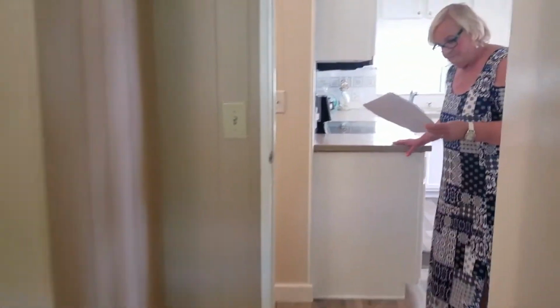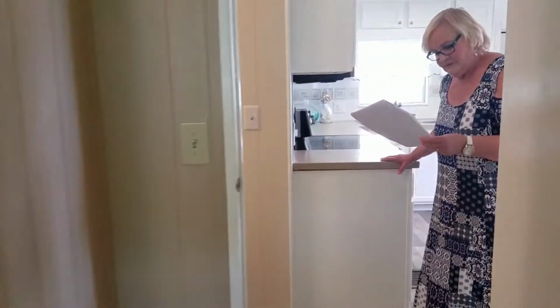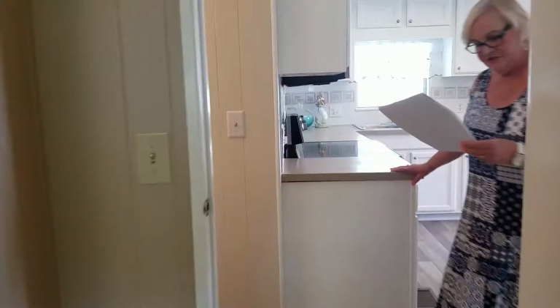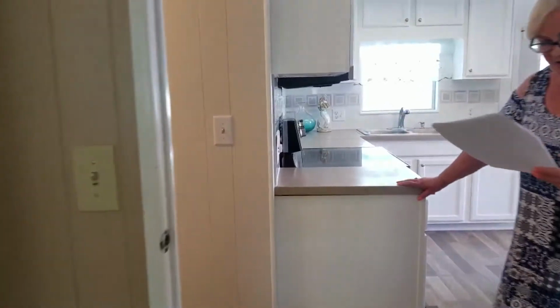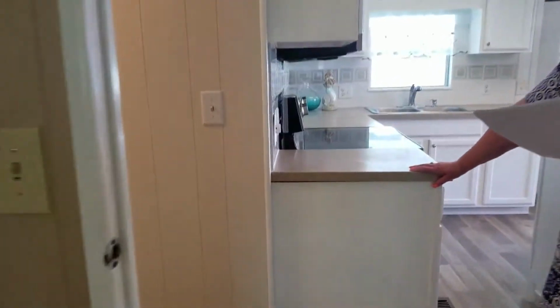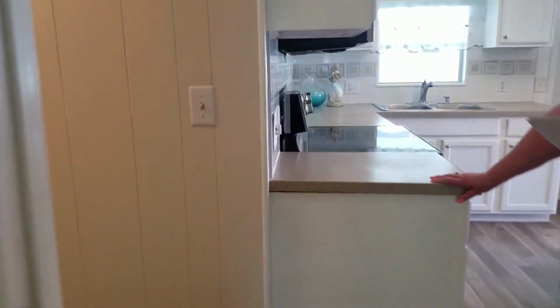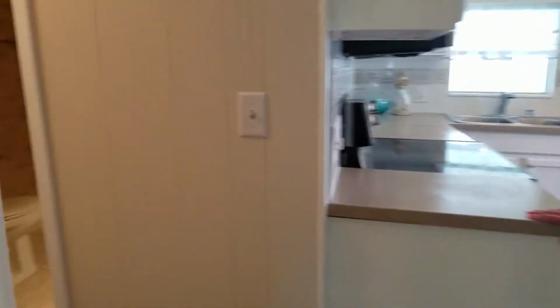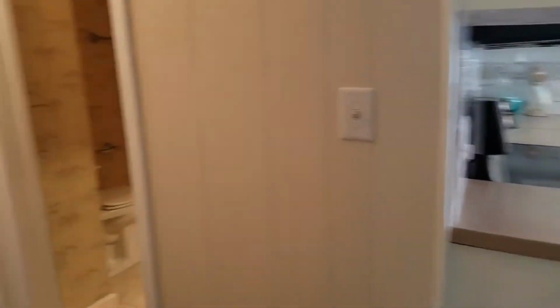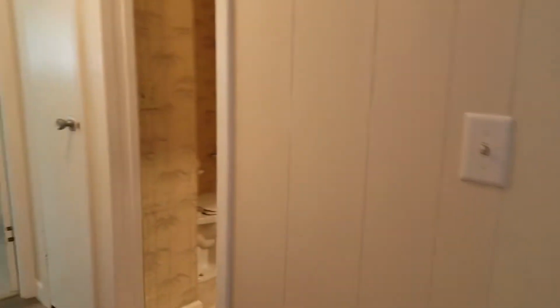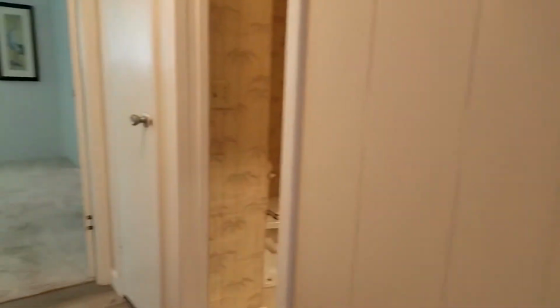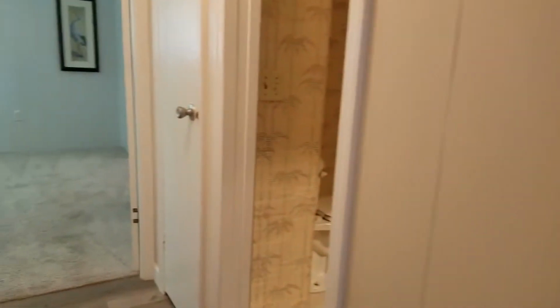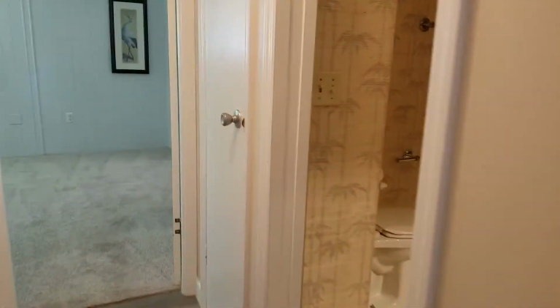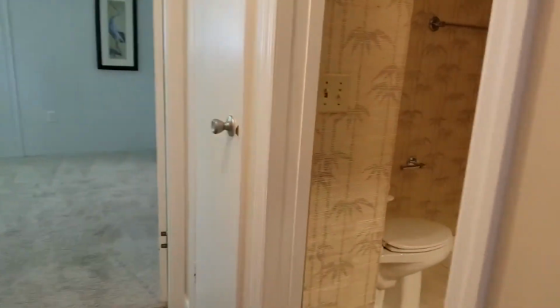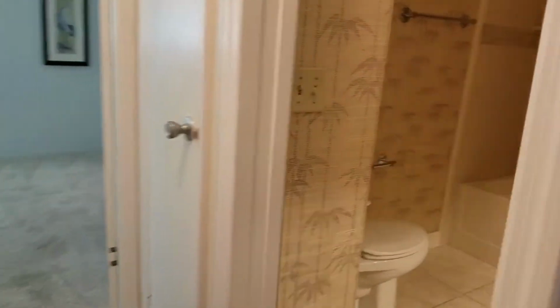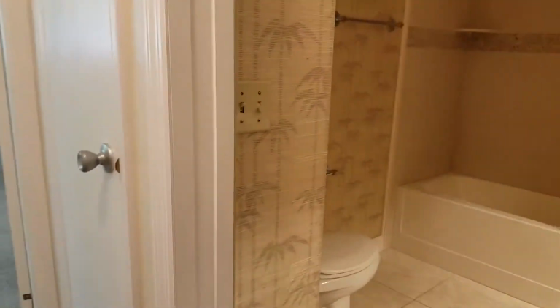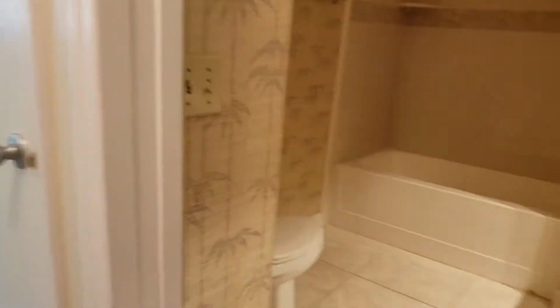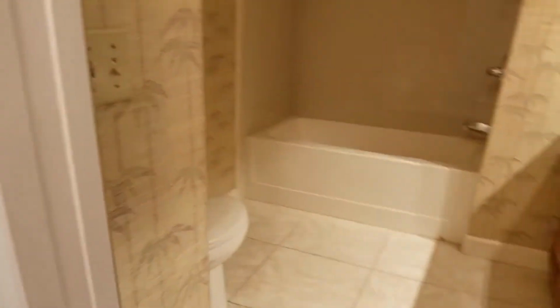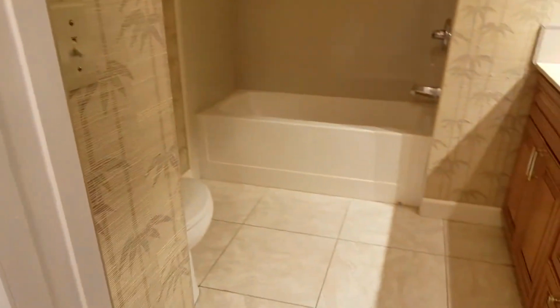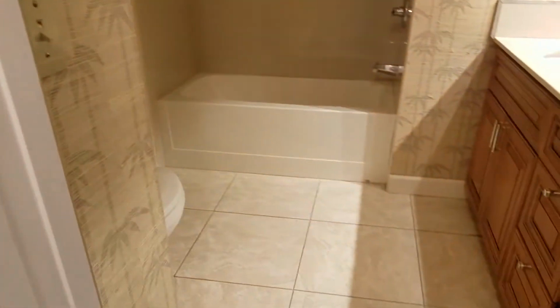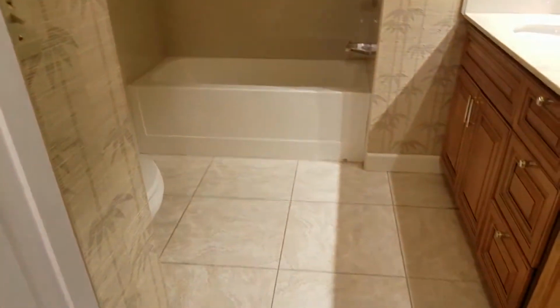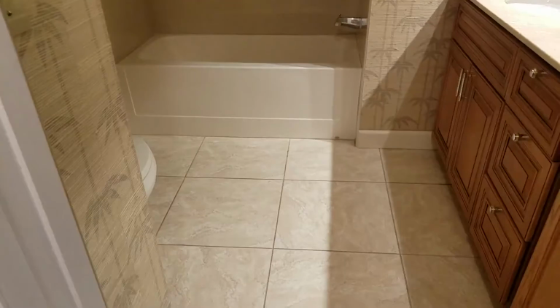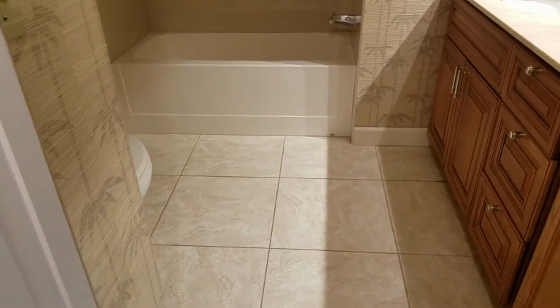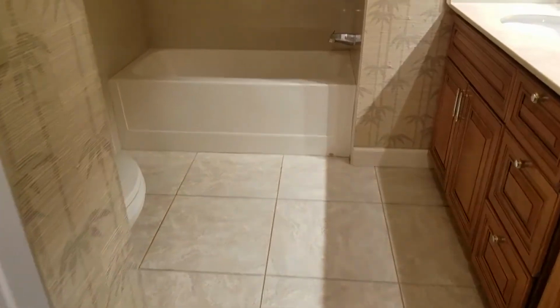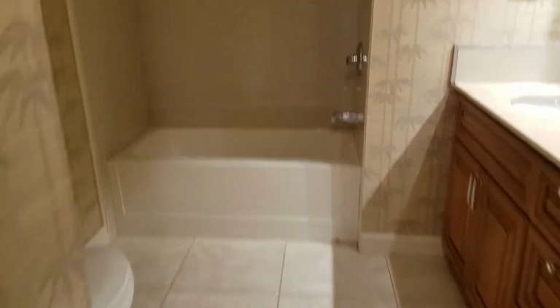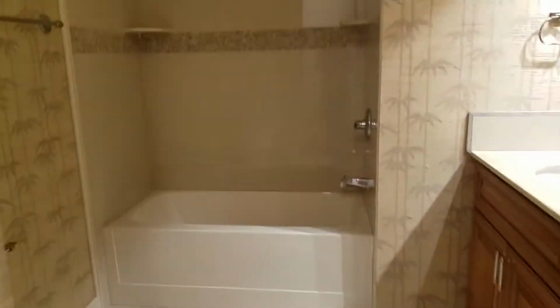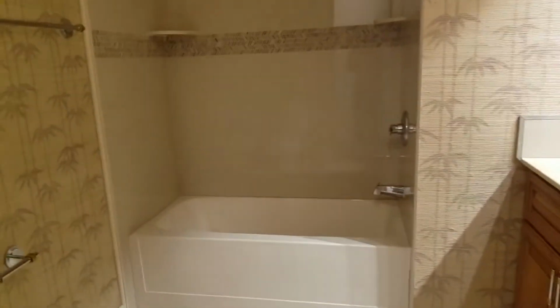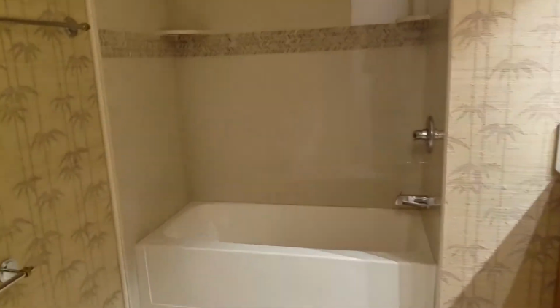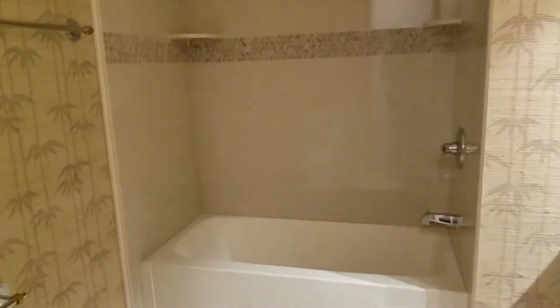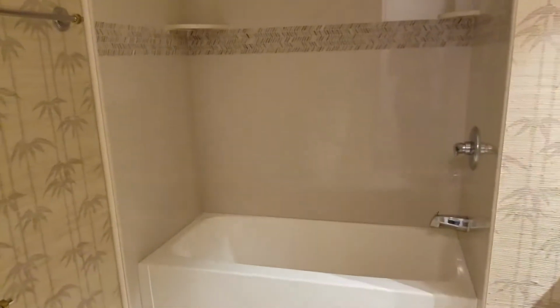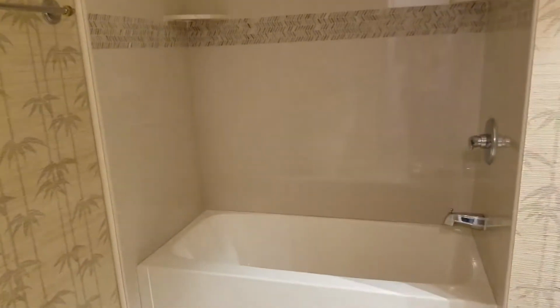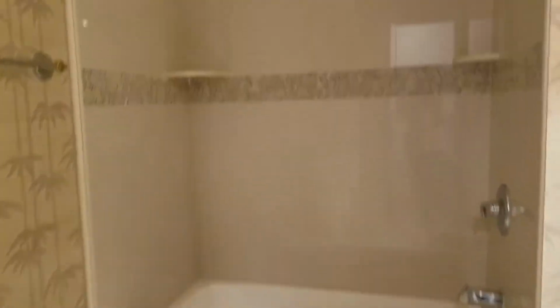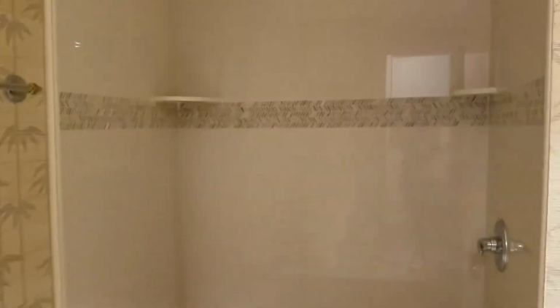There is a new hot water heater in this home. New floors throughout, tile in the bathrooms. There's a tile shower in the guest bath.